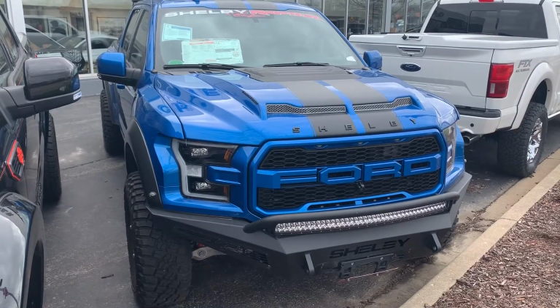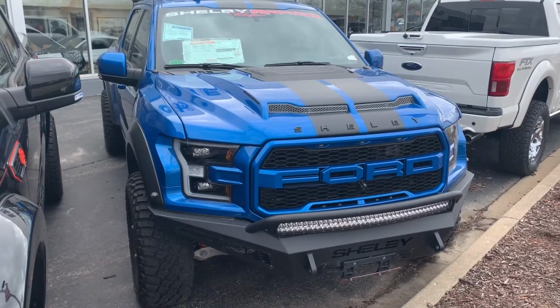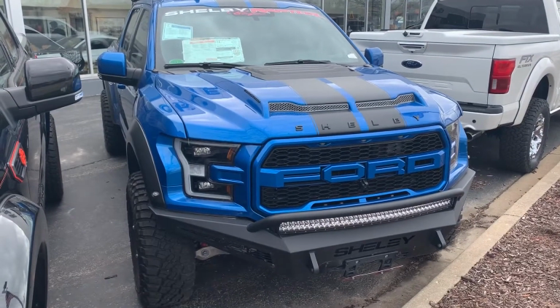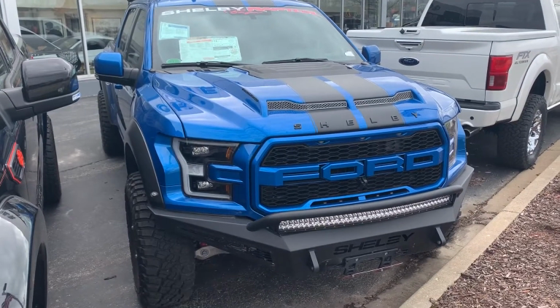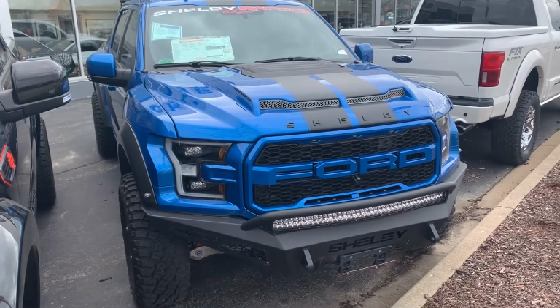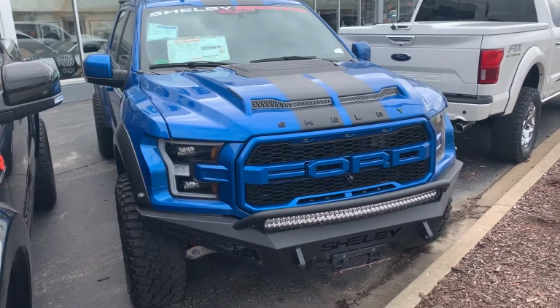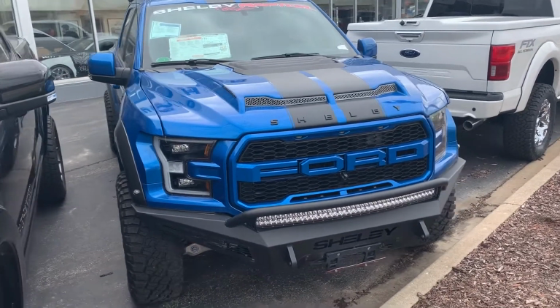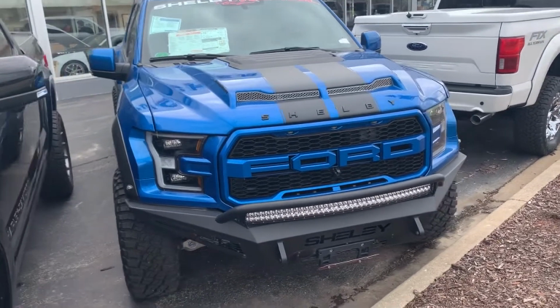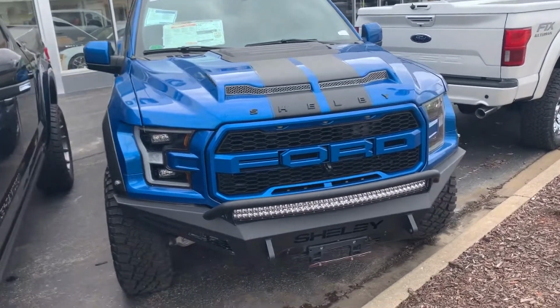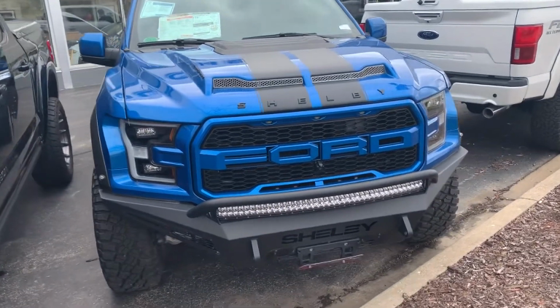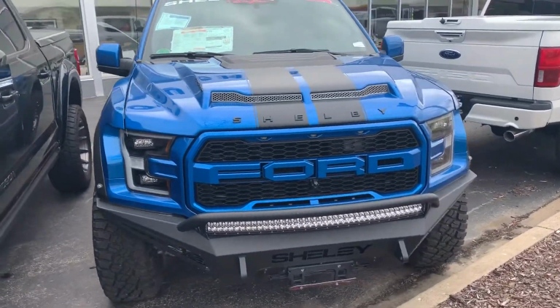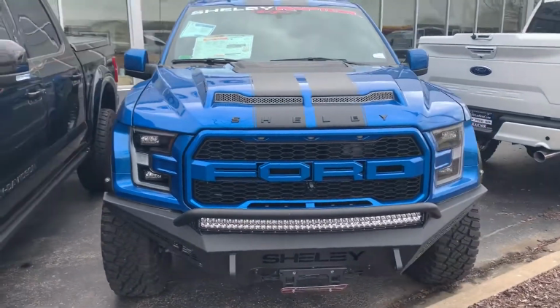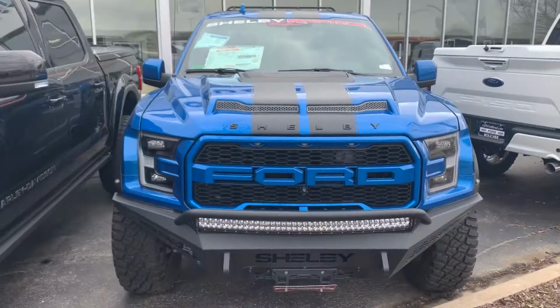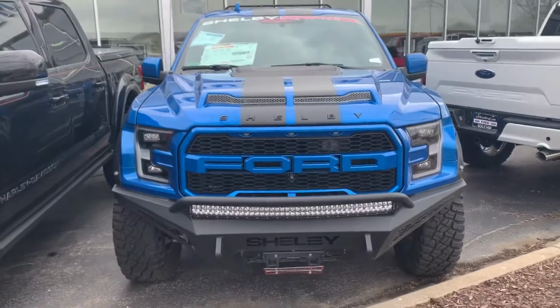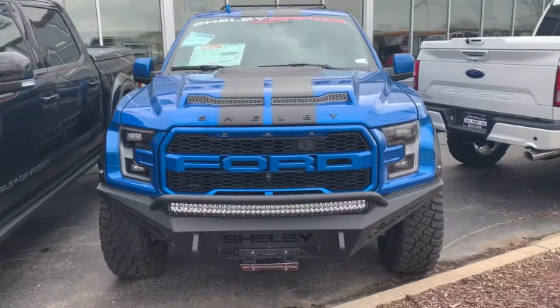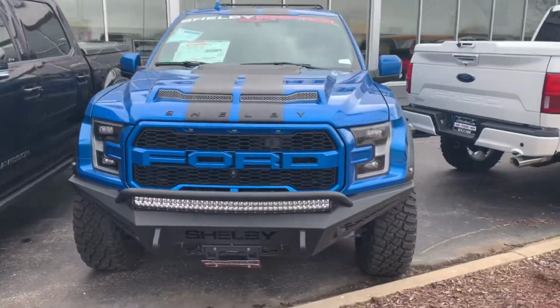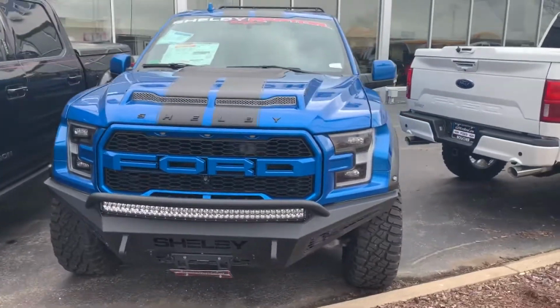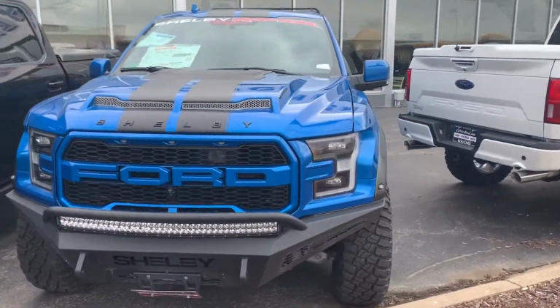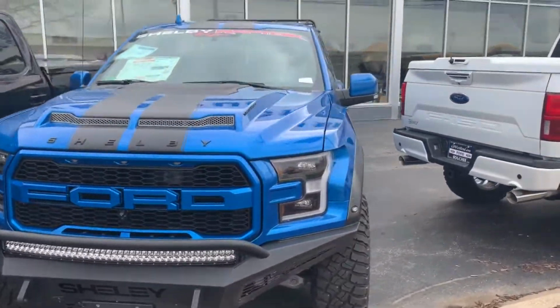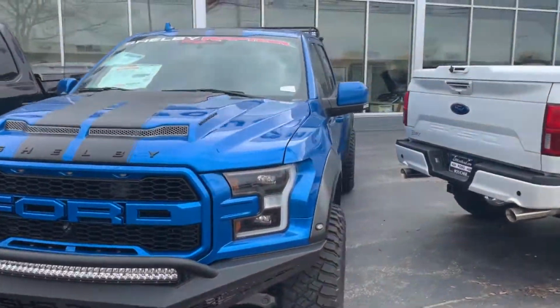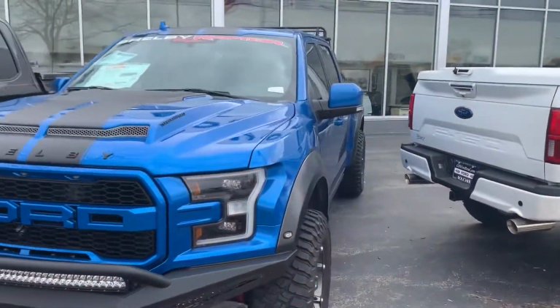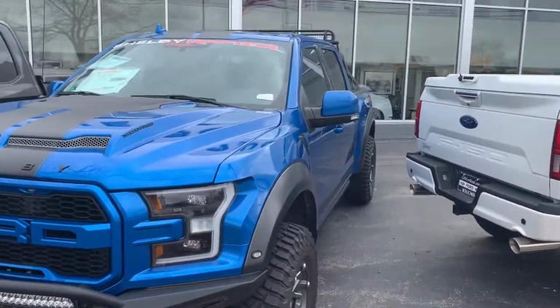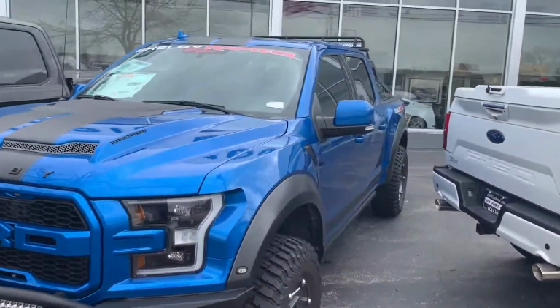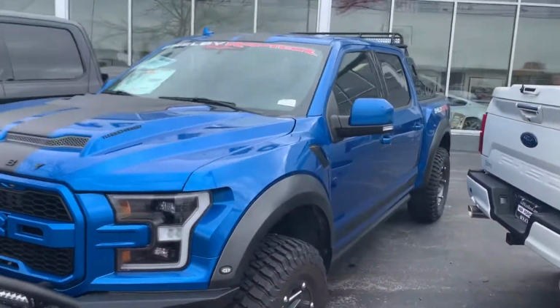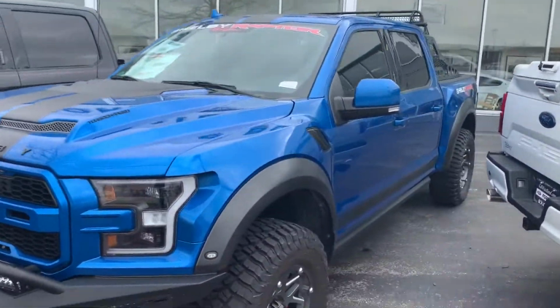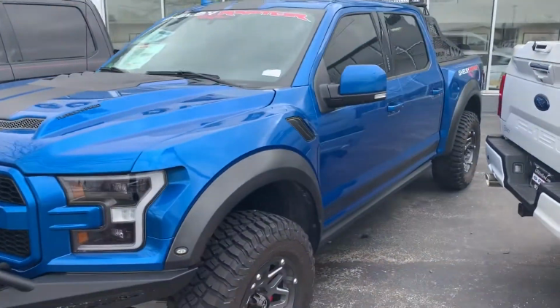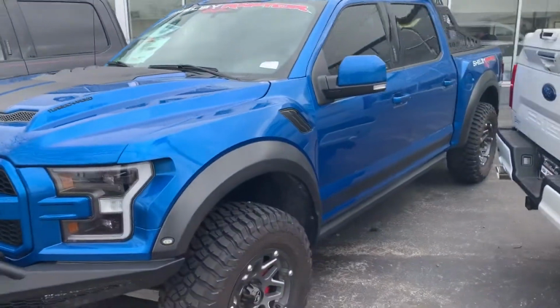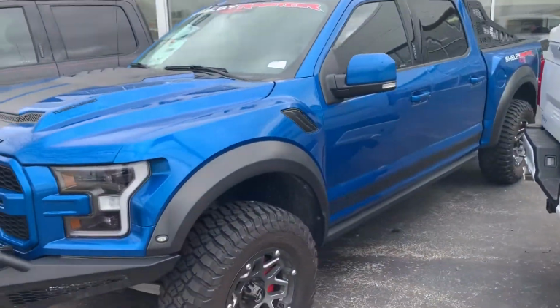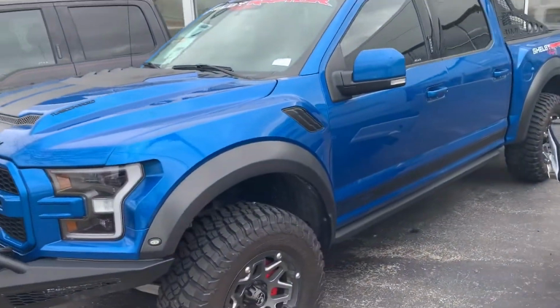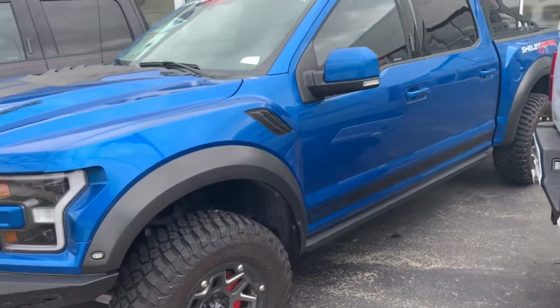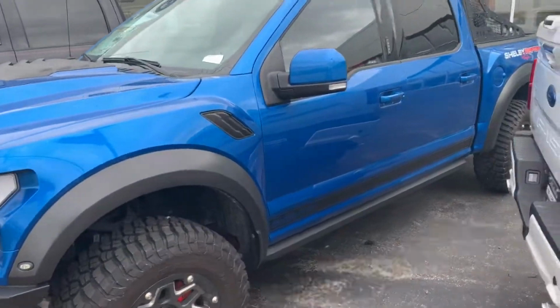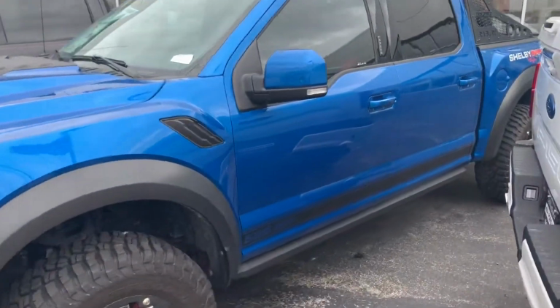John Zijia here at Gordy Boucher Ford Lincoln of West Bend. Just wanted to touch base with you and send you a quick video of the Shelby F-150 Baja Raptor. It's a sharp looking truck.